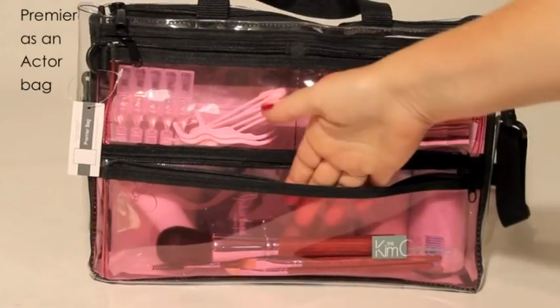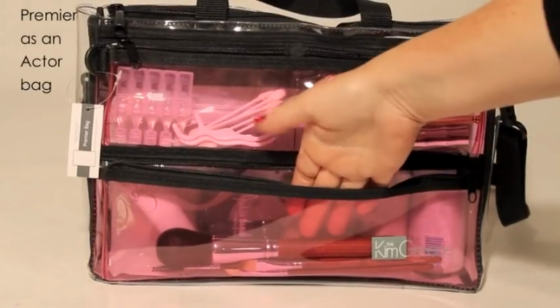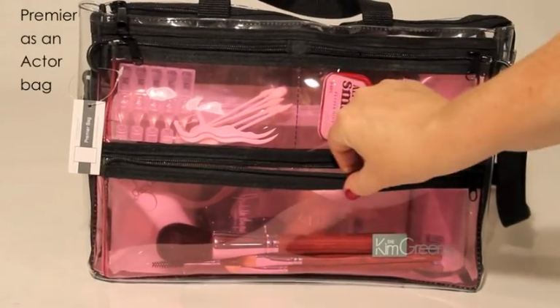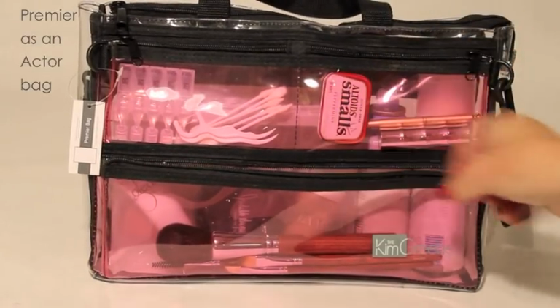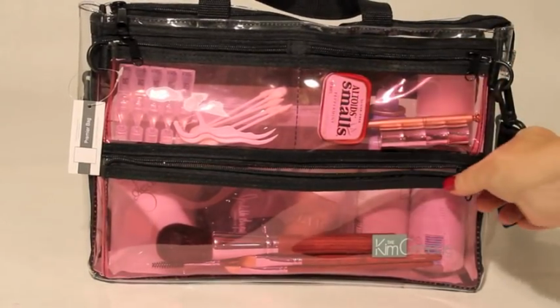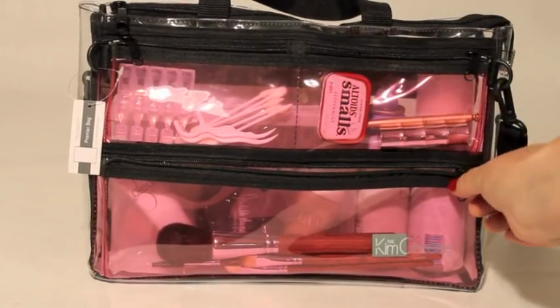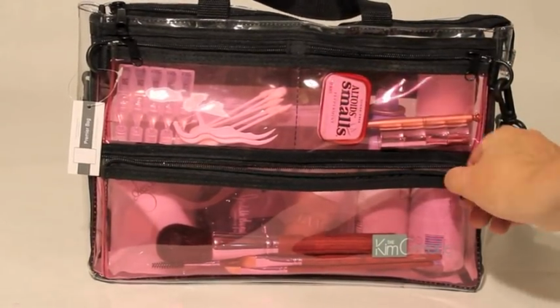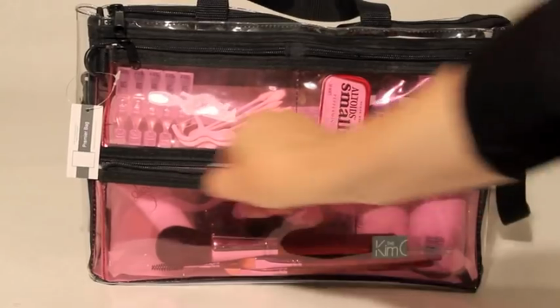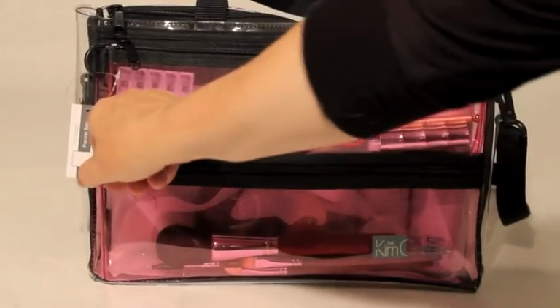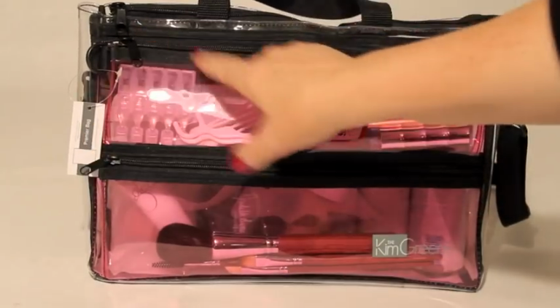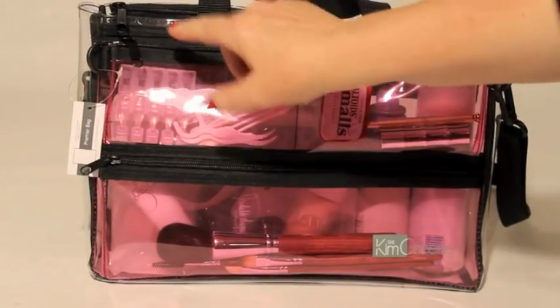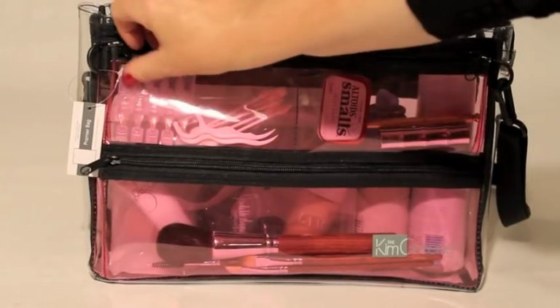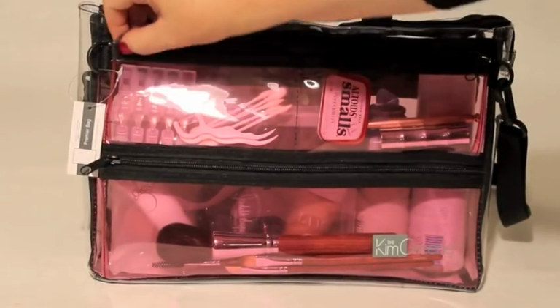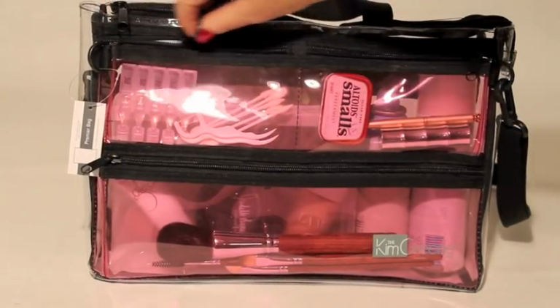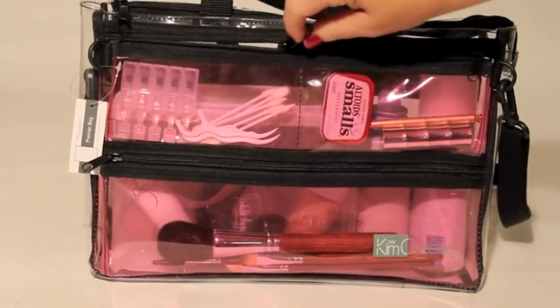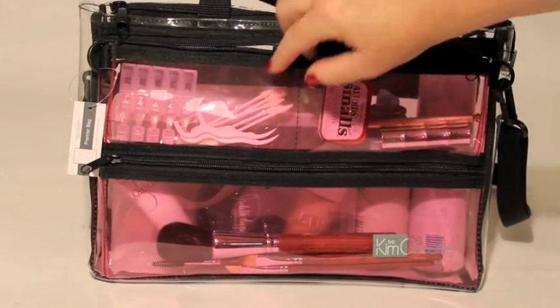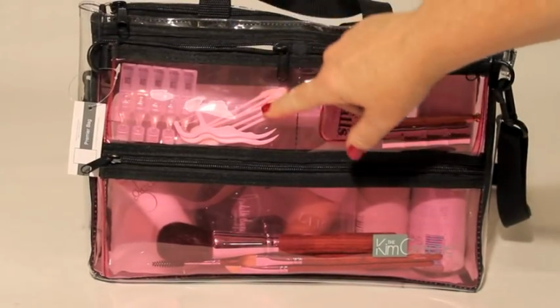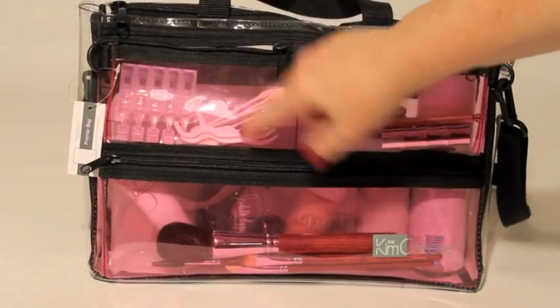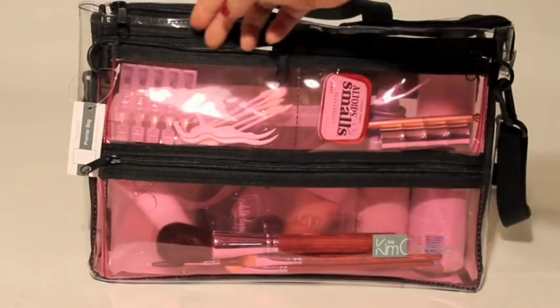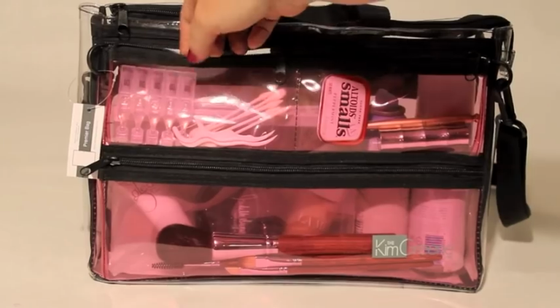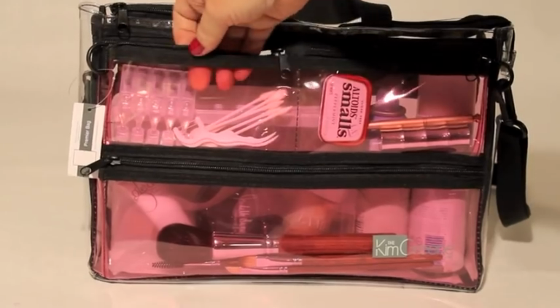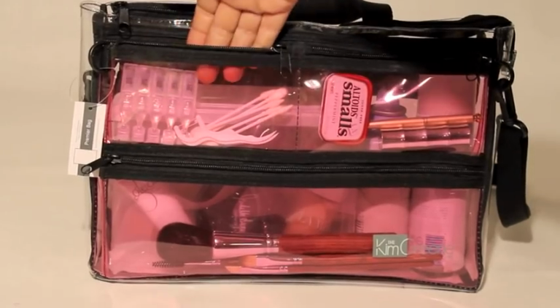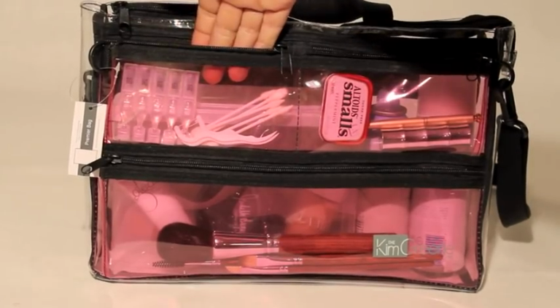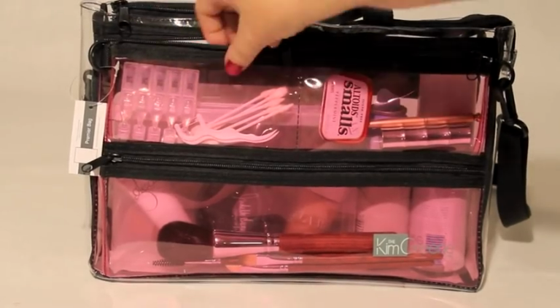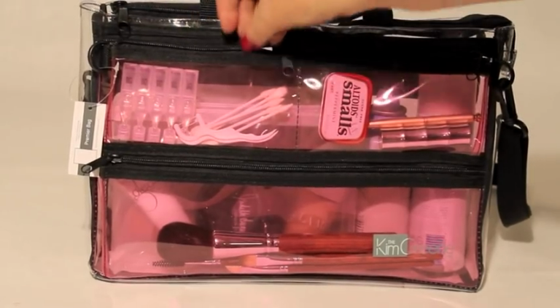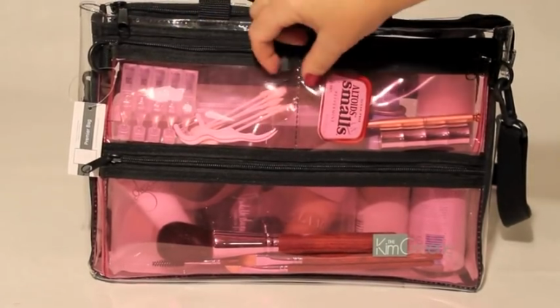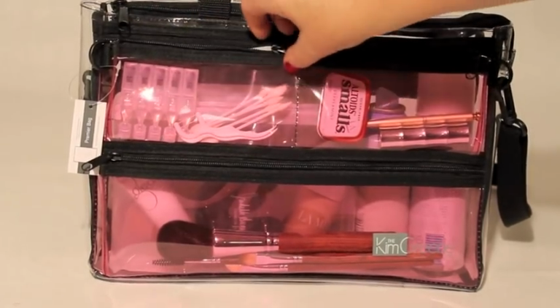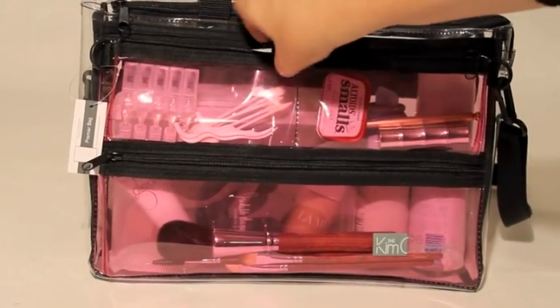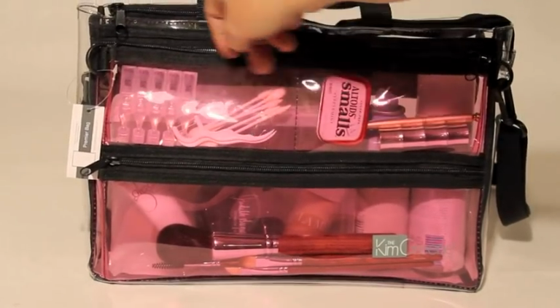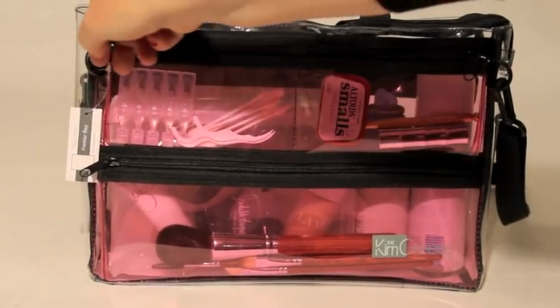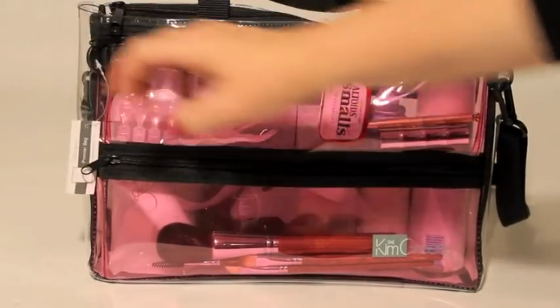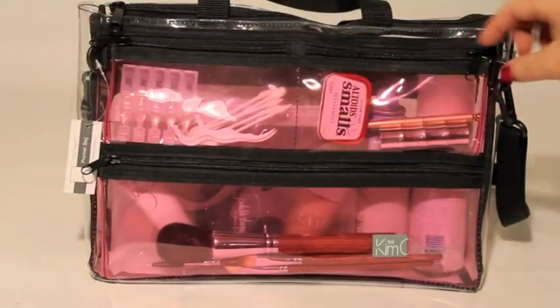Here's an example of the Premier Bag as a female actor bag. The three outer pockets help you find those items you need quickly. I put makeup brushes in the bottom pocket. The upper two pockets are for smaller items like toothpicks, q-tips, eye drops, breath freshener, and lipstick.